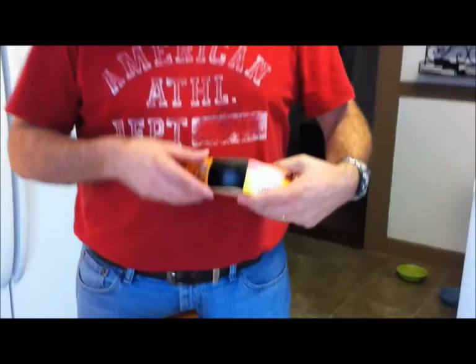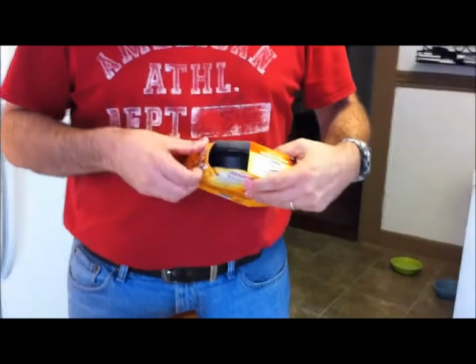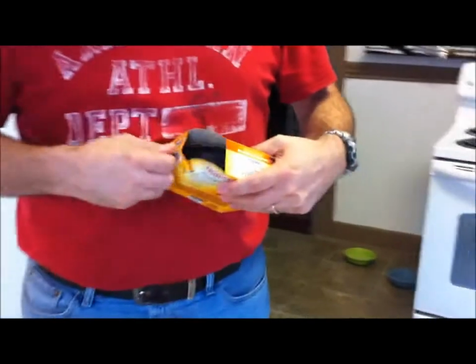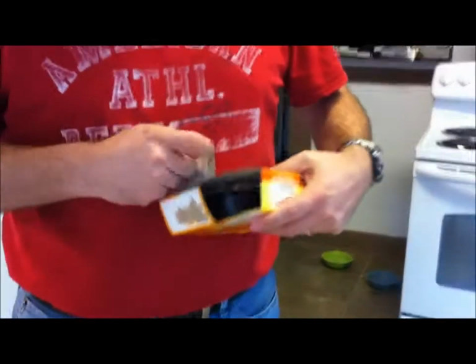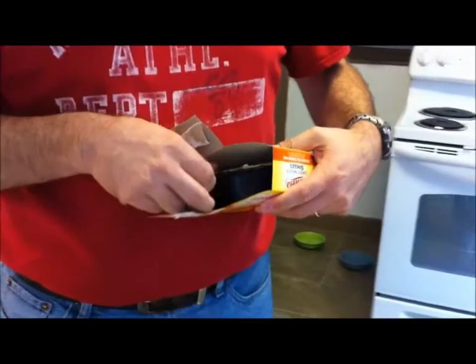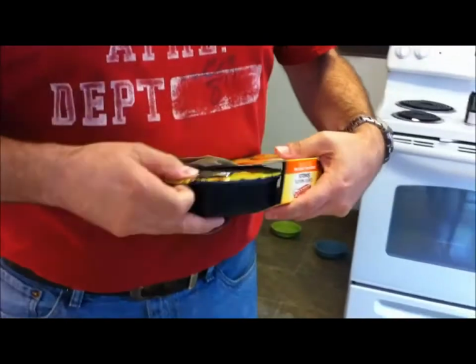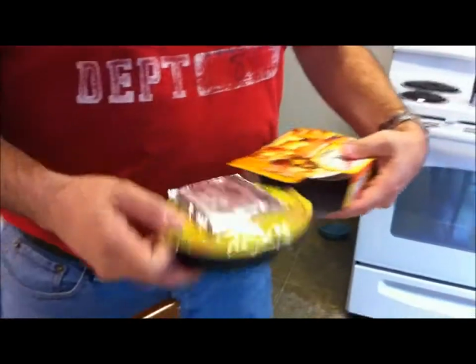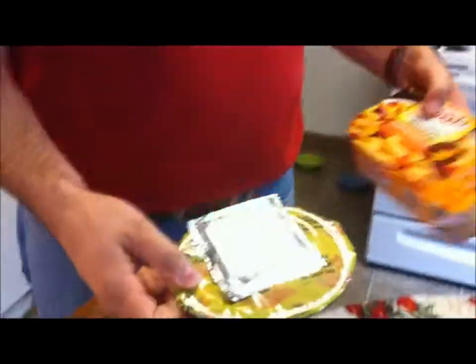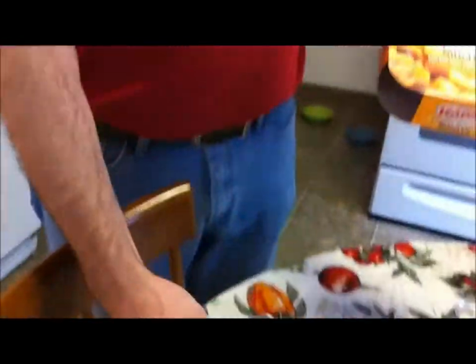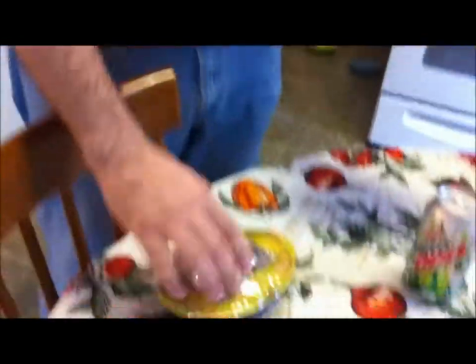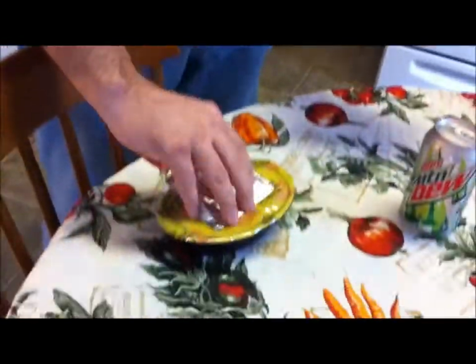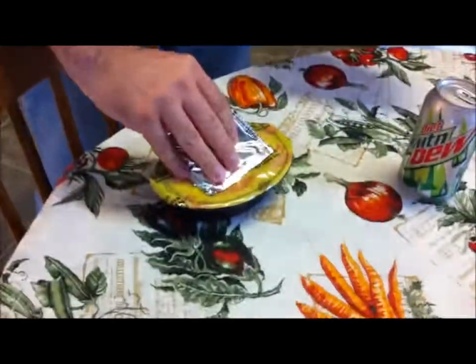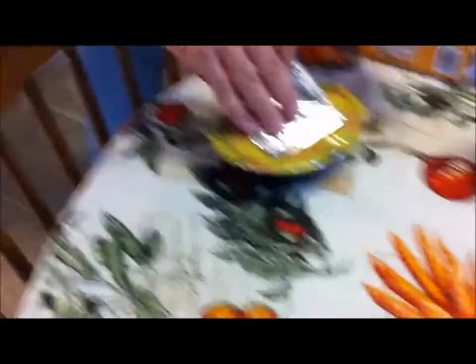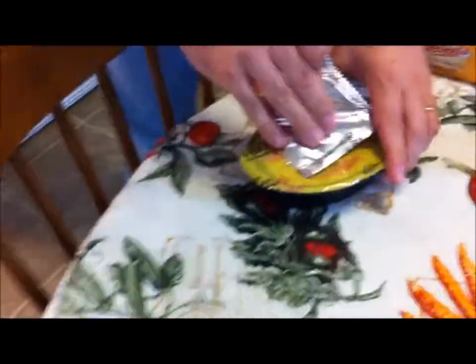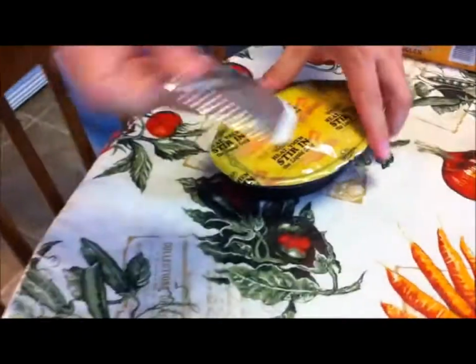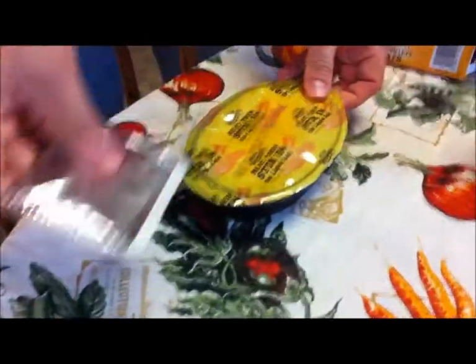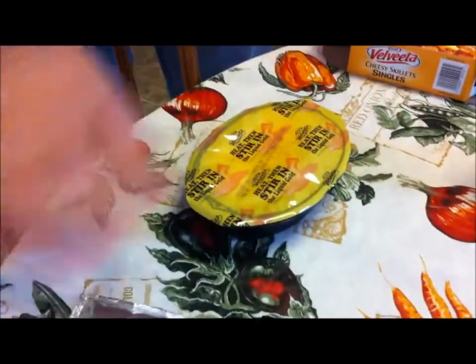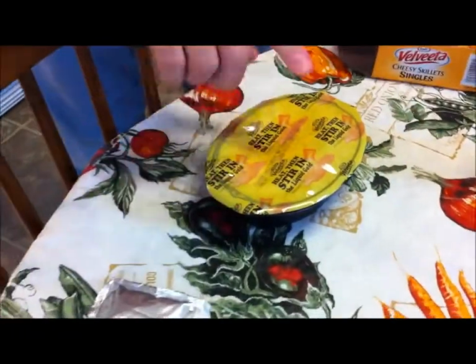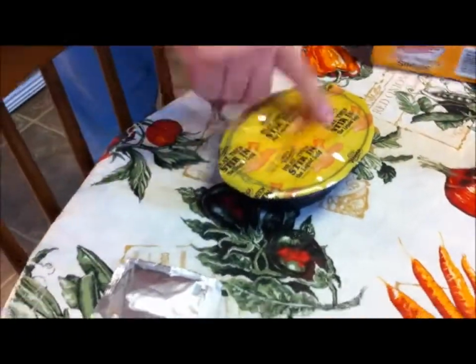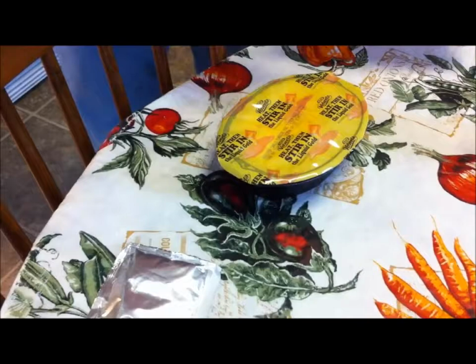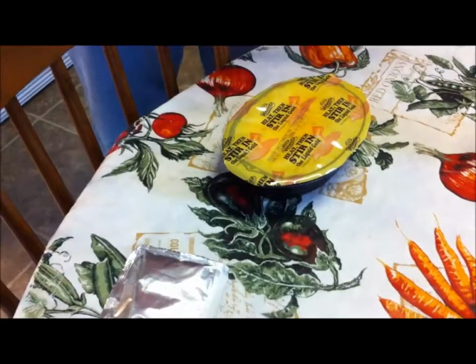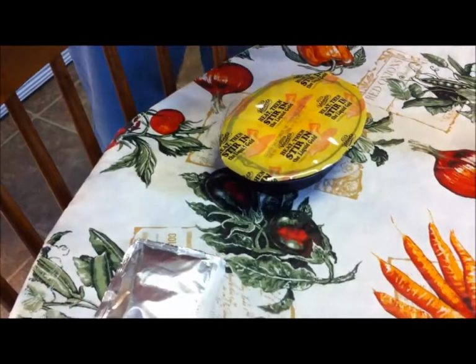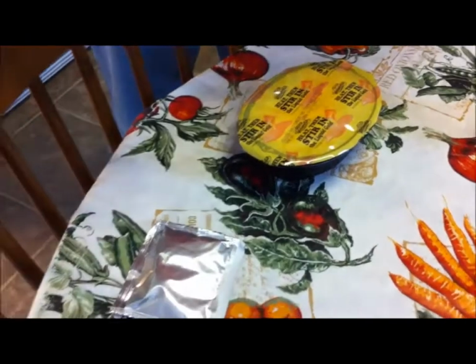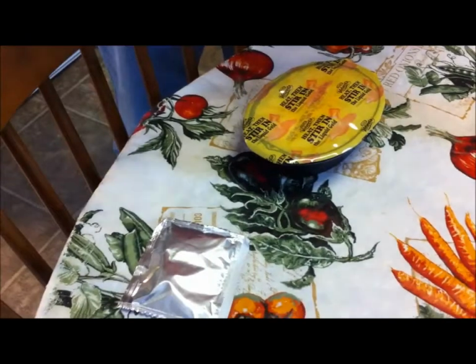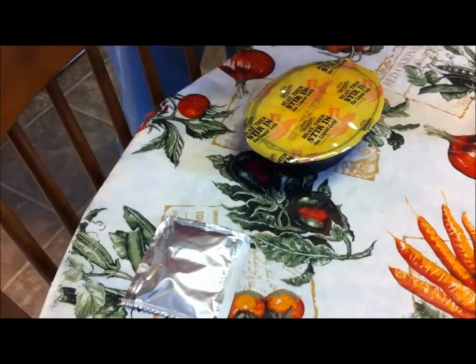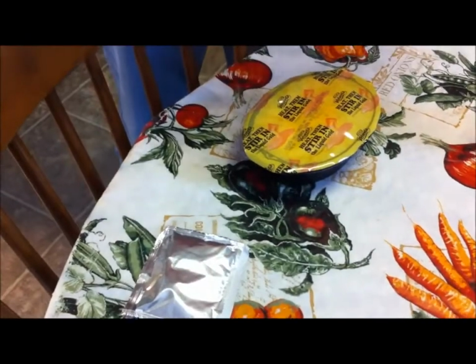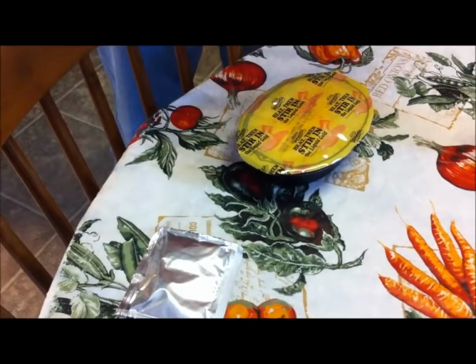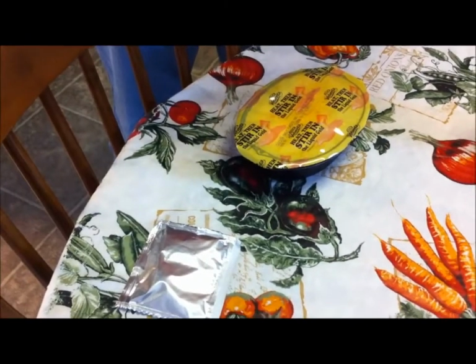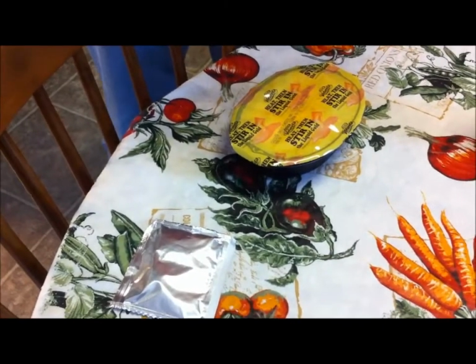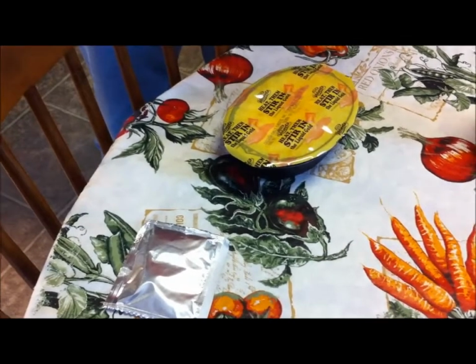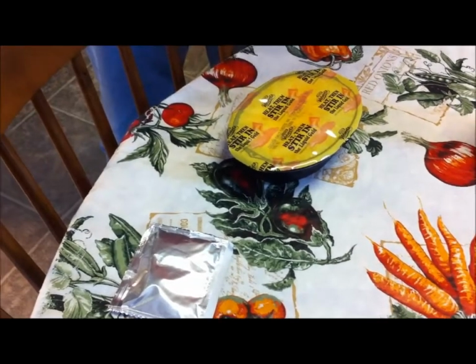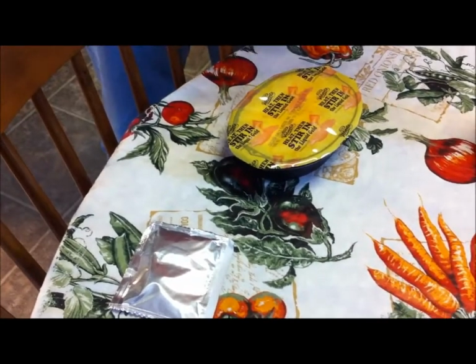I'll show you what it looks like. There's a little cheese packet there, you pull that off, heat this part up, then squeeze that in there and stir it up. I'll let you know what it tastes like.